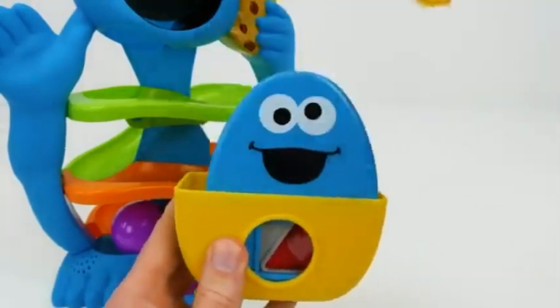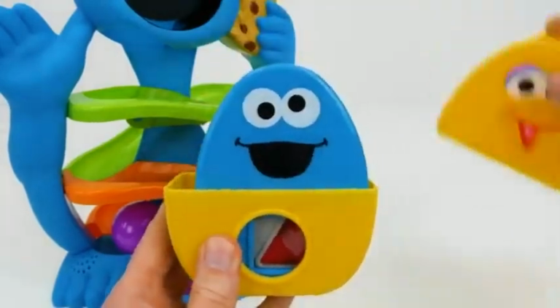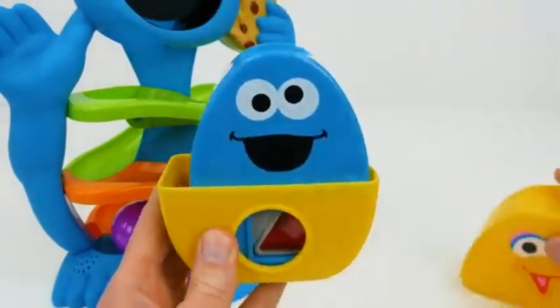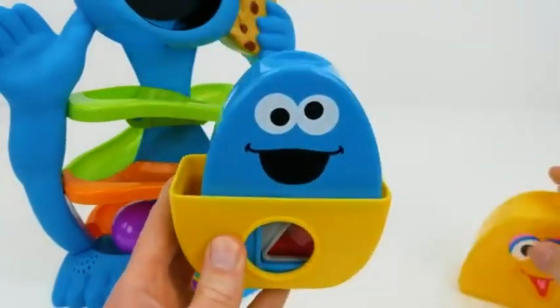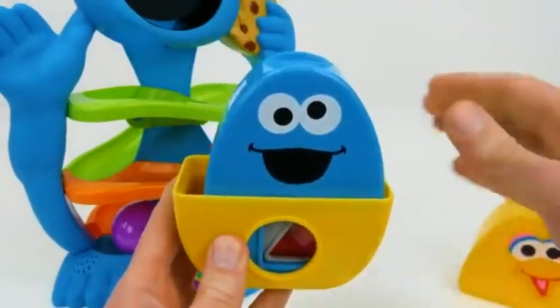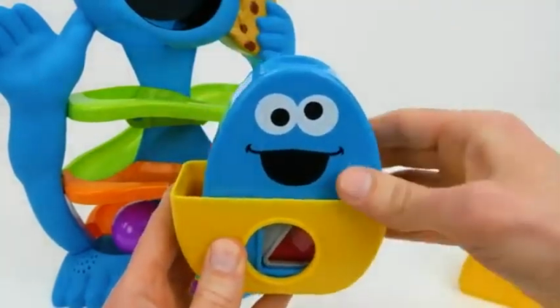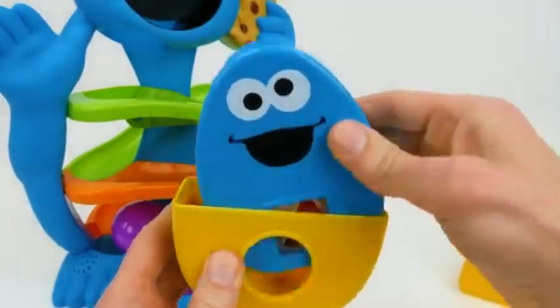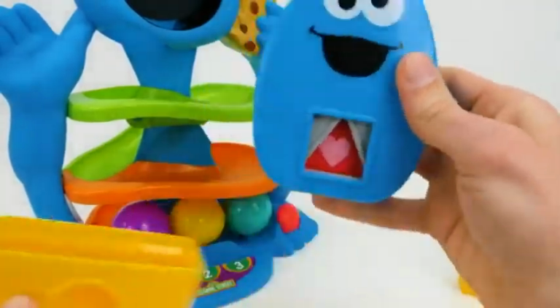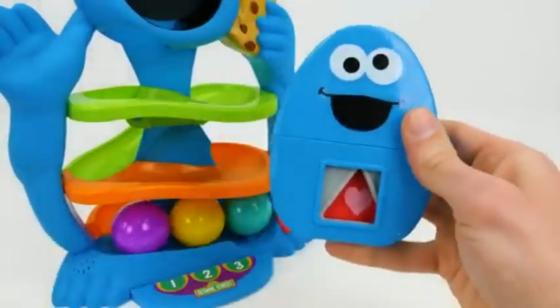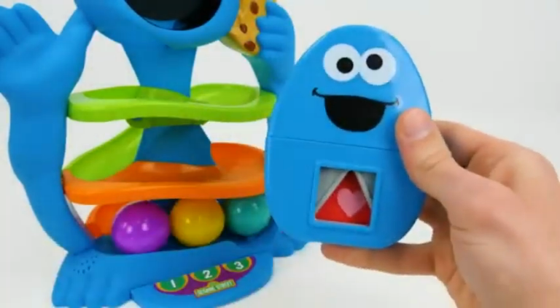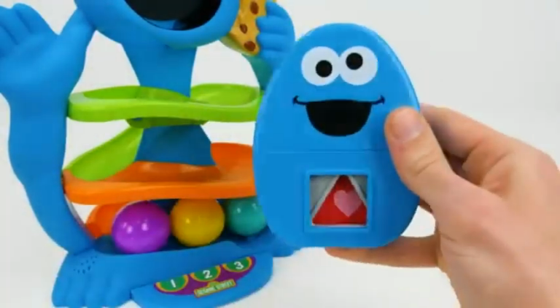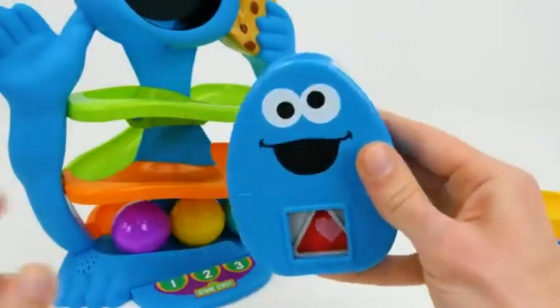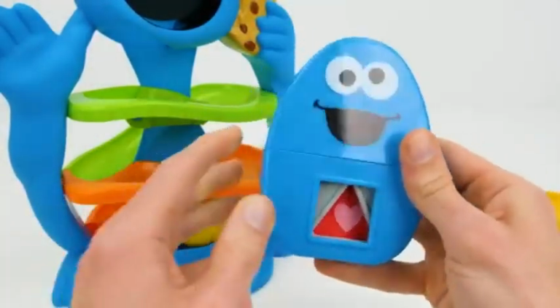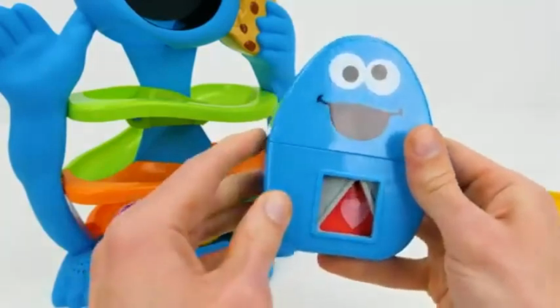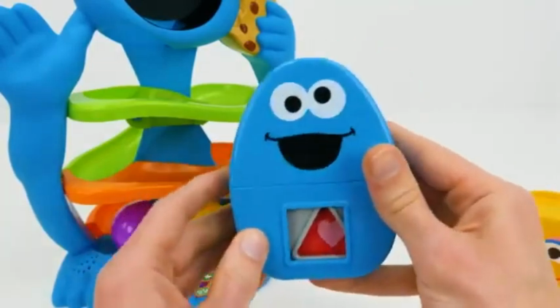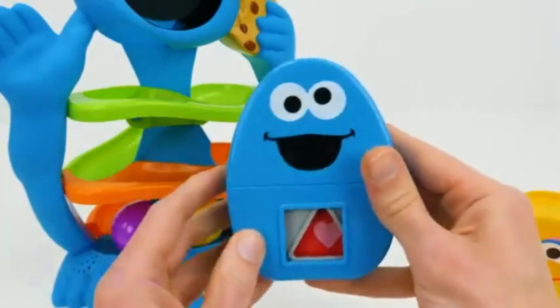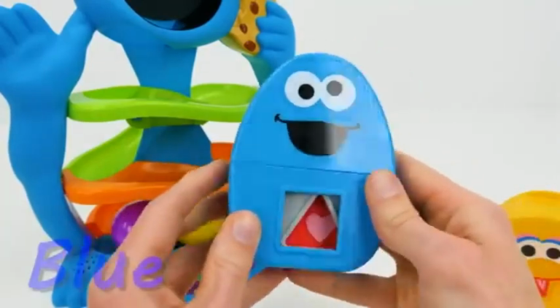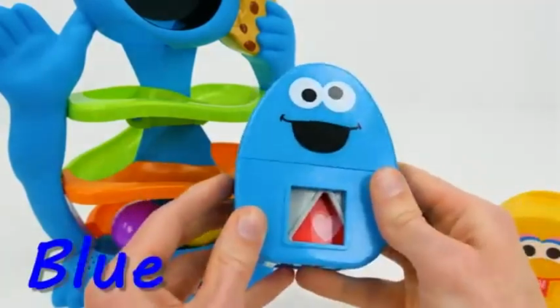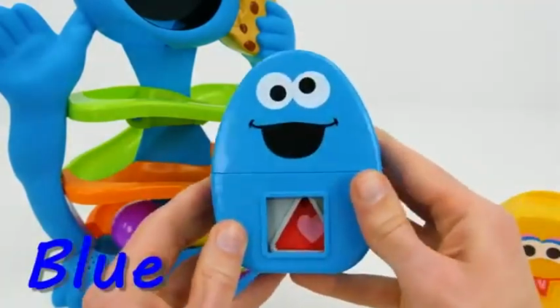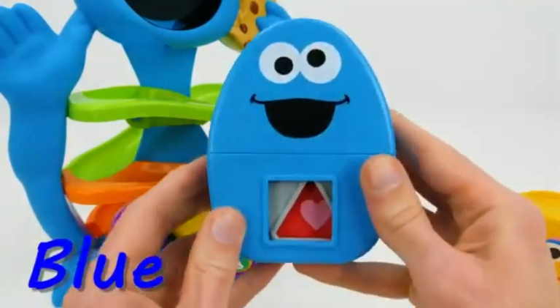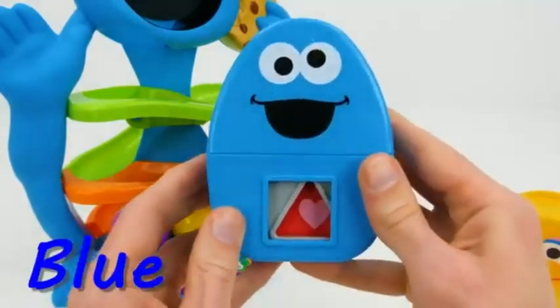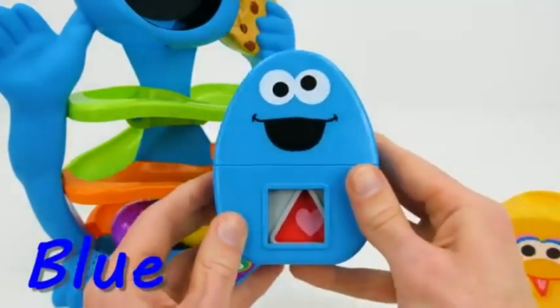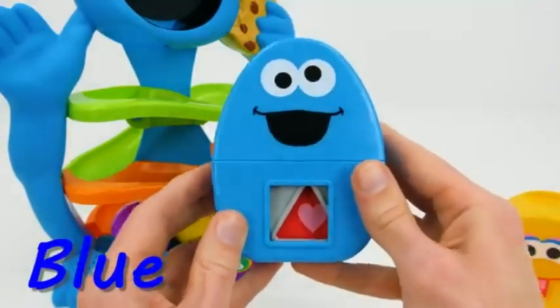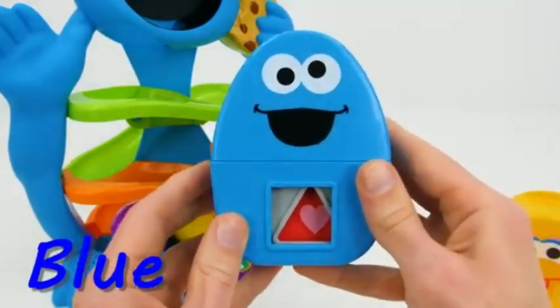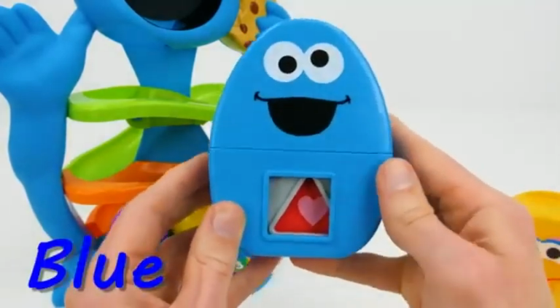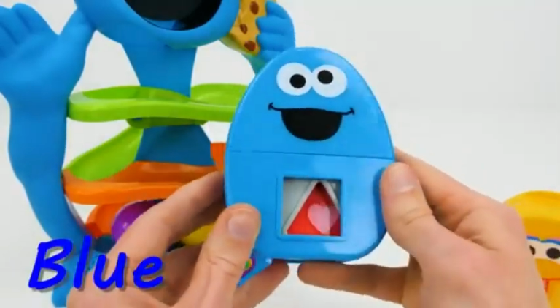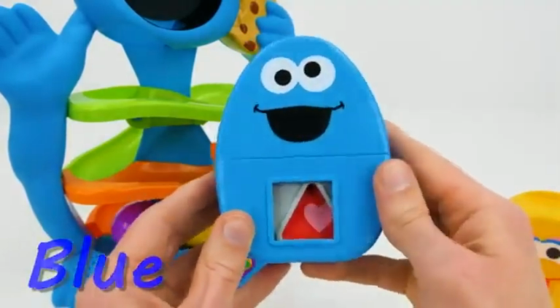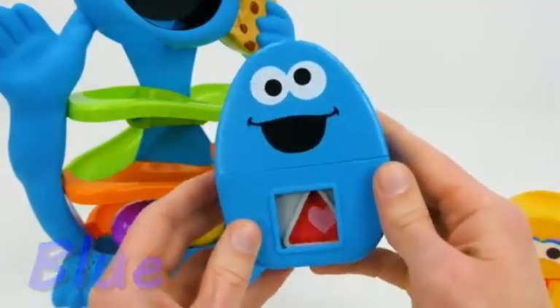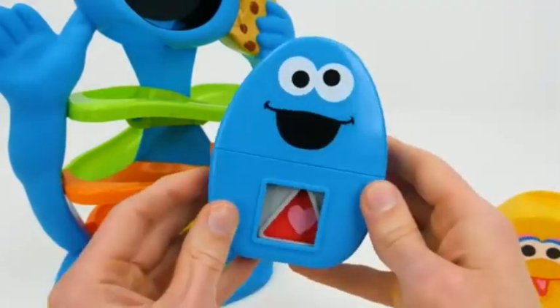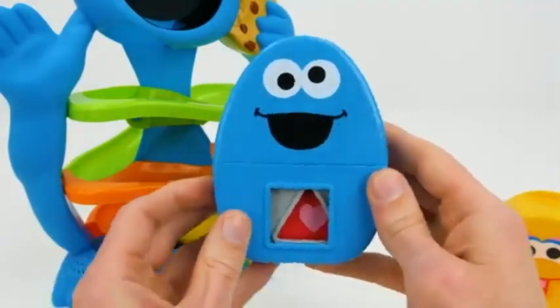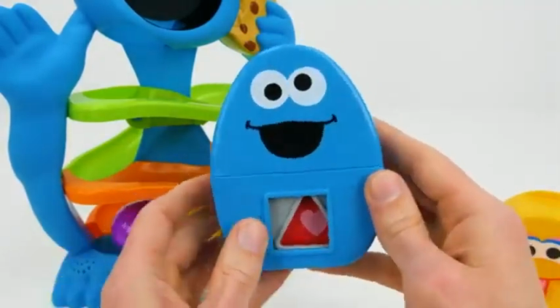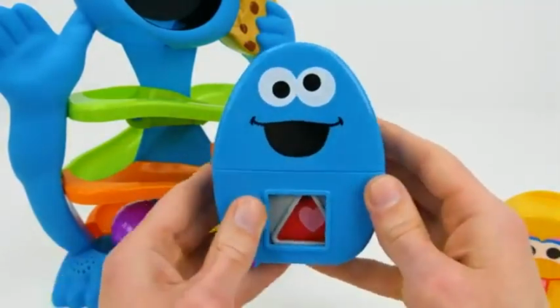Oh, it's Cookie Monster. Cookie Monster's blue with the shape of a square. Let's see what's inside.